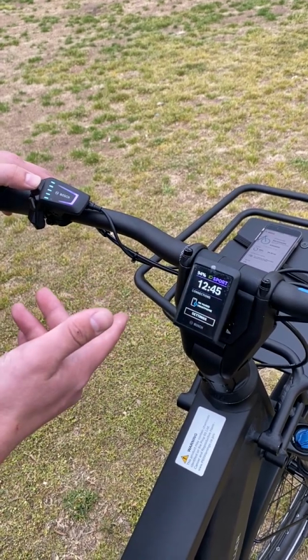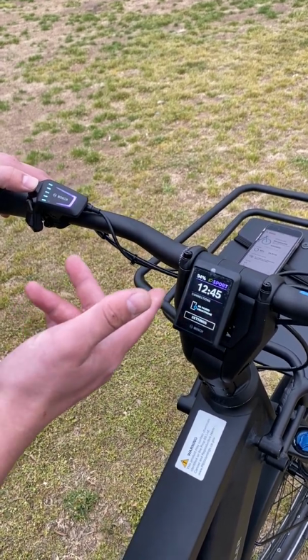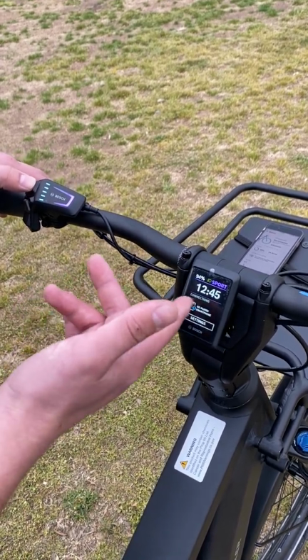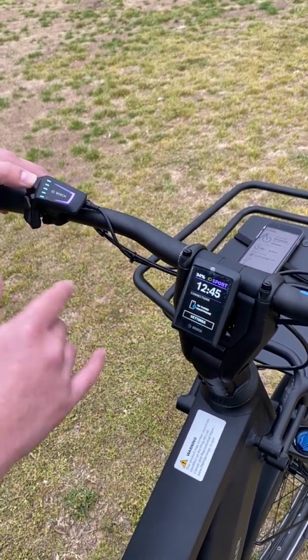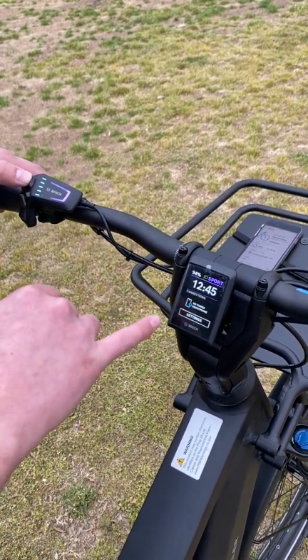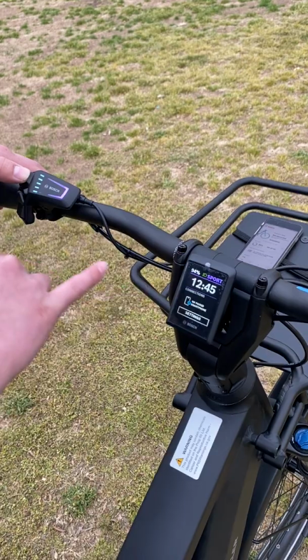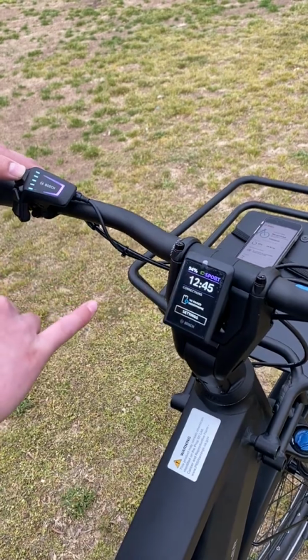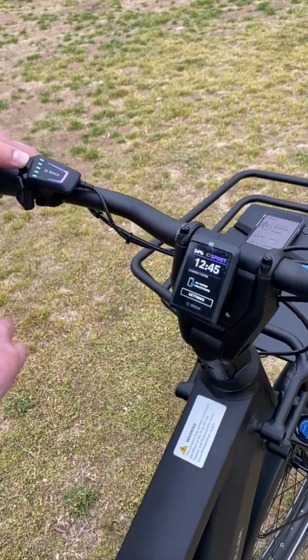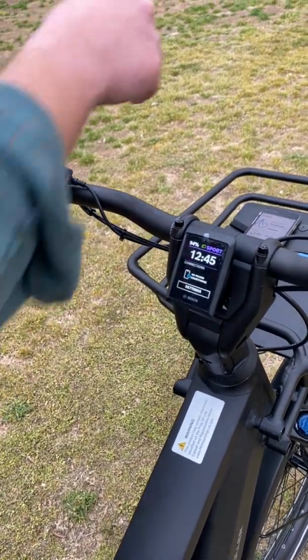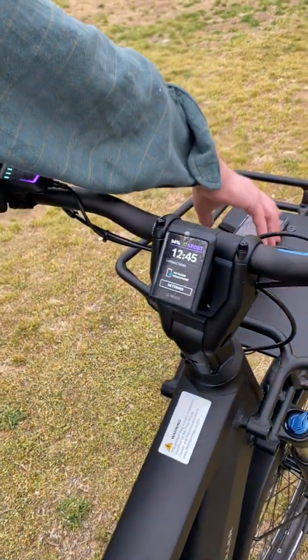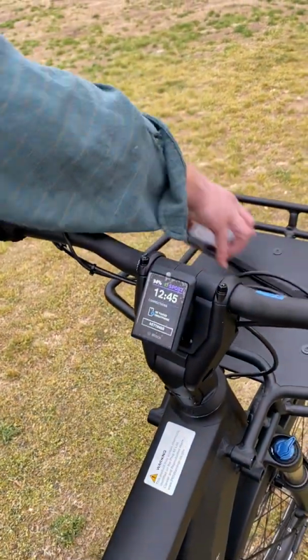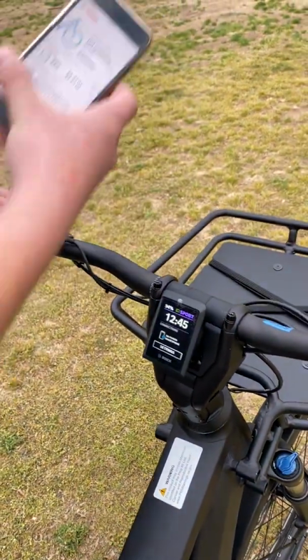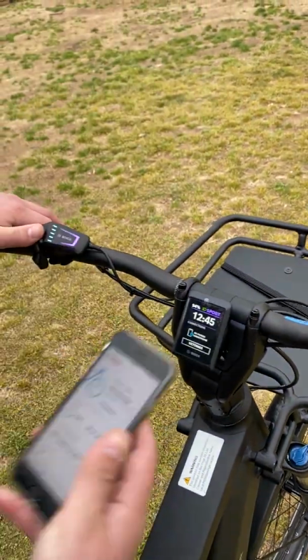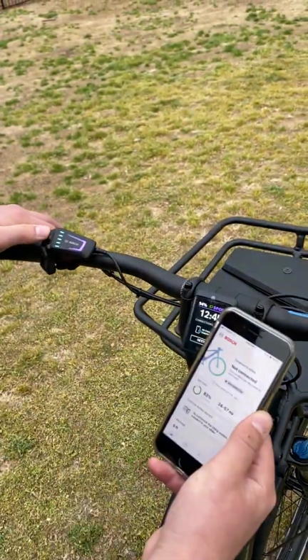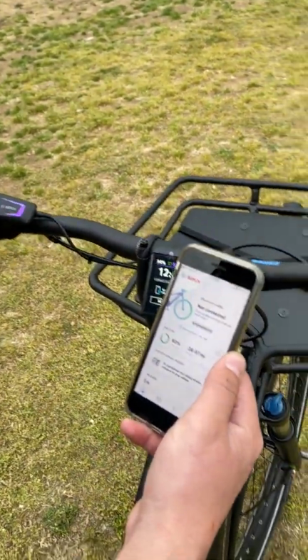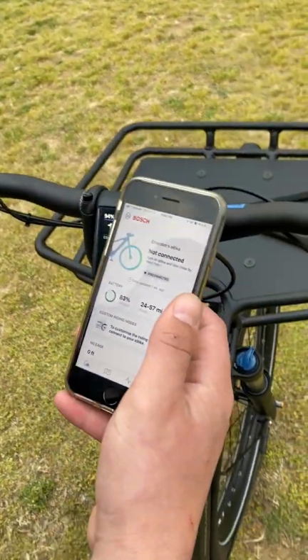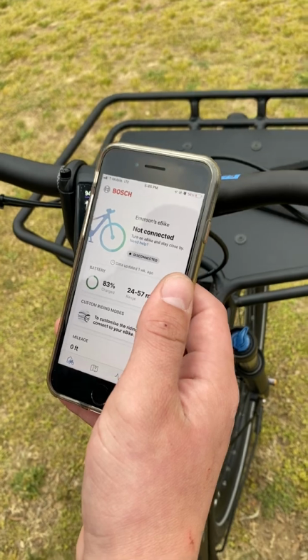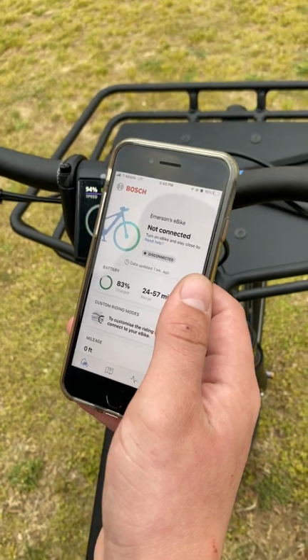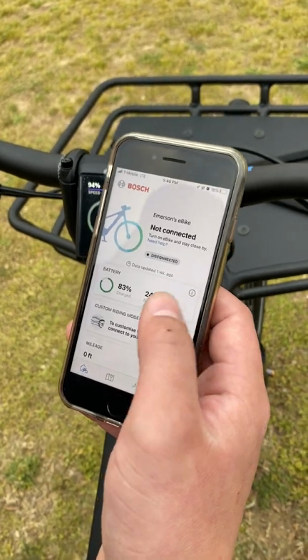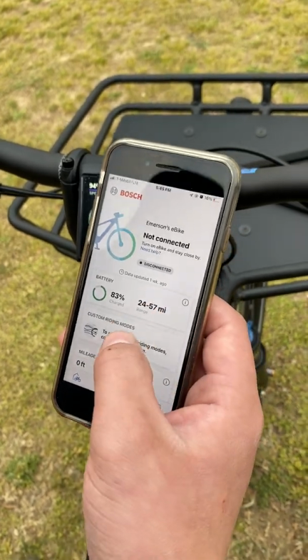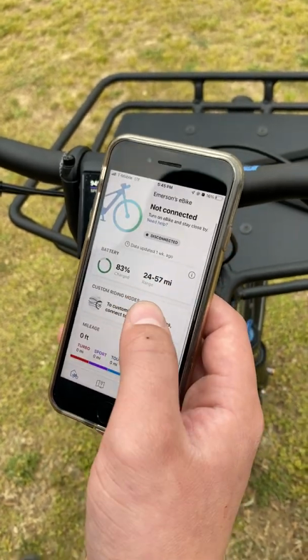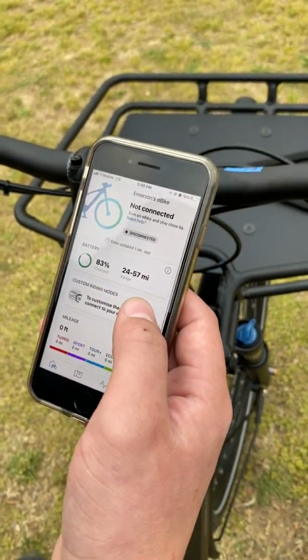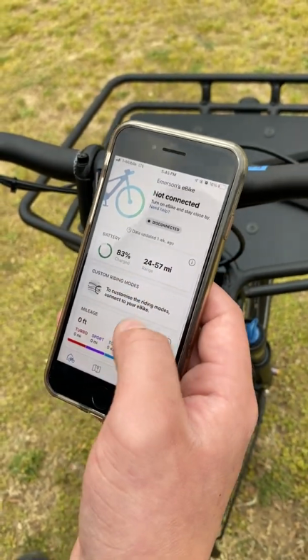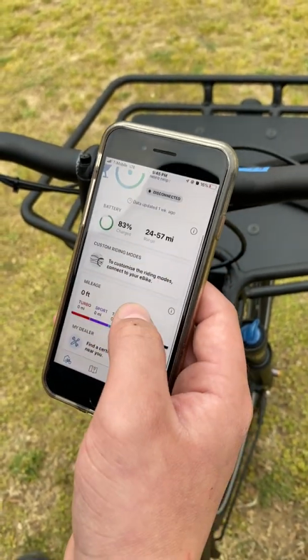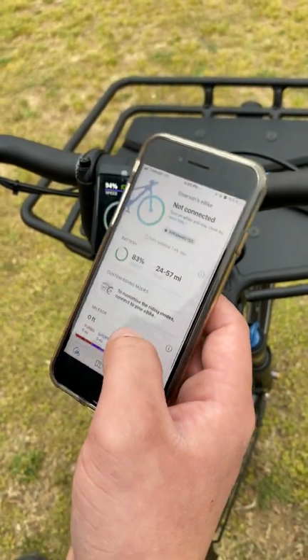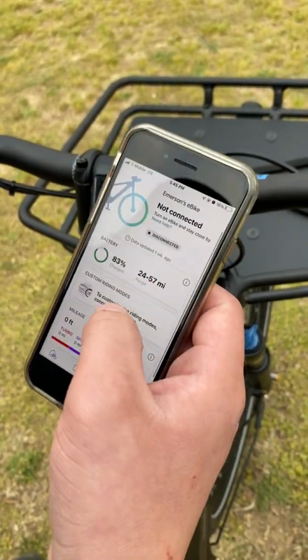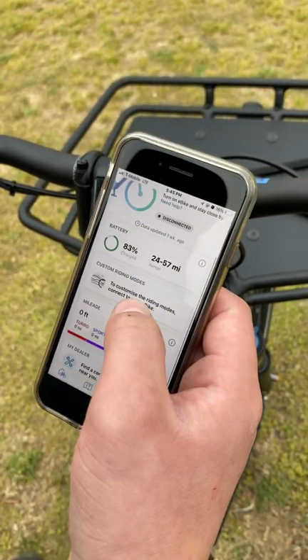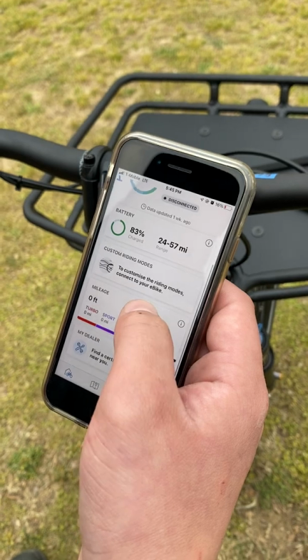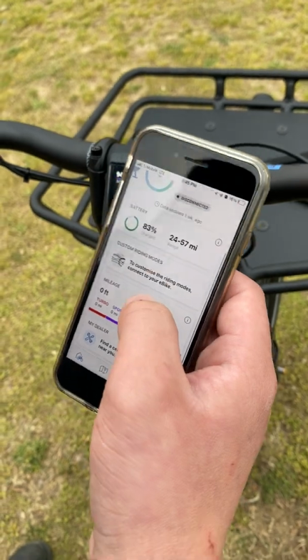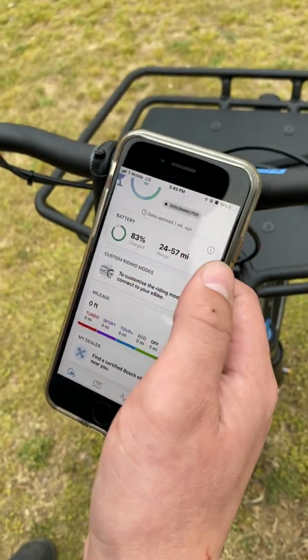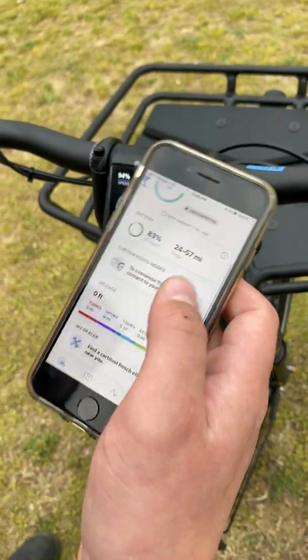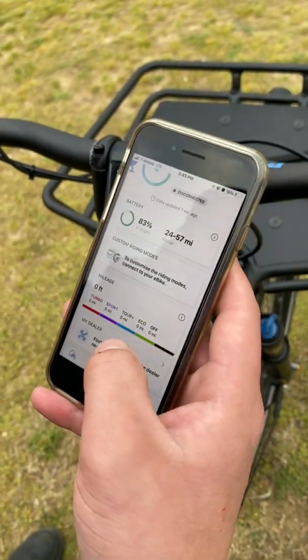You also have your time display. This one is currently not connected to the new Bosch eFlow app — I have this connected to my bike, but since it's off, it's not showing me the current battery charge, range, or mileage.